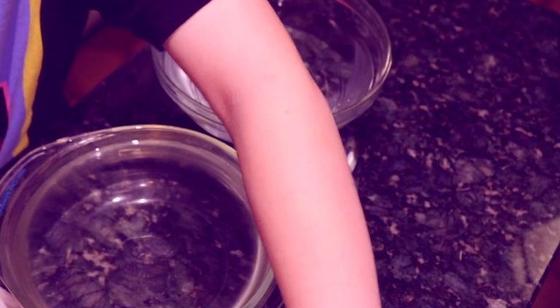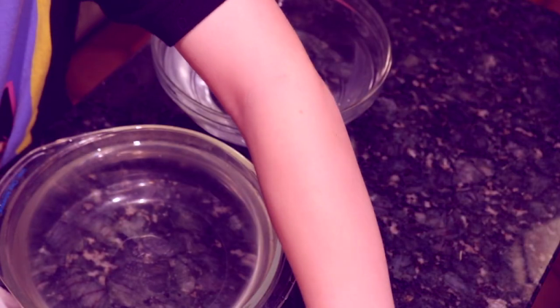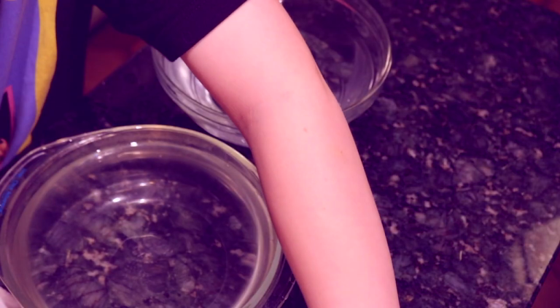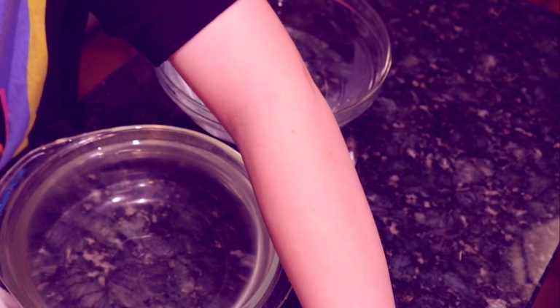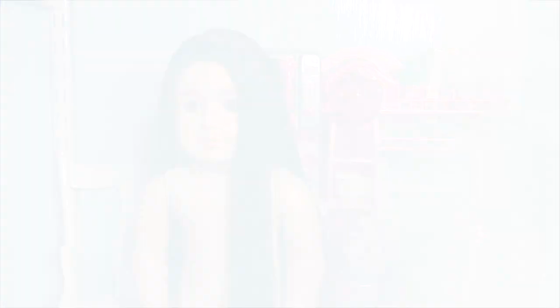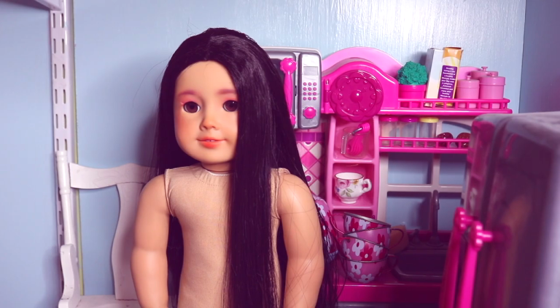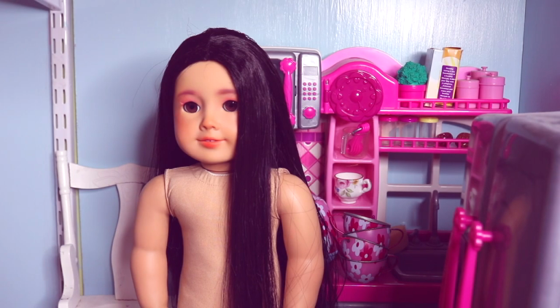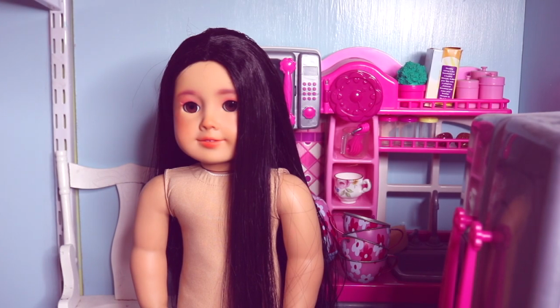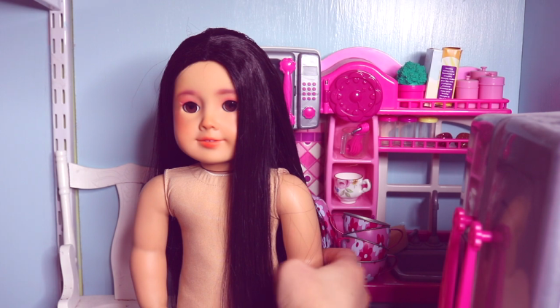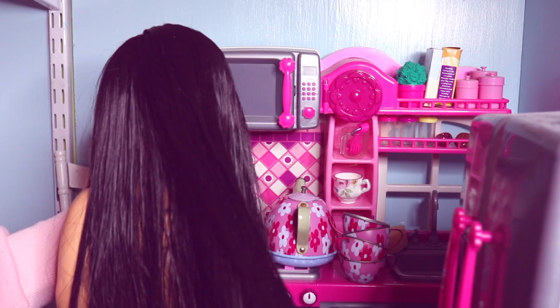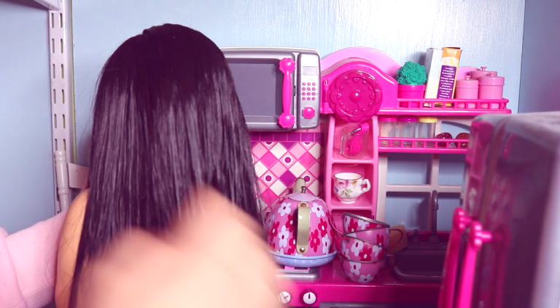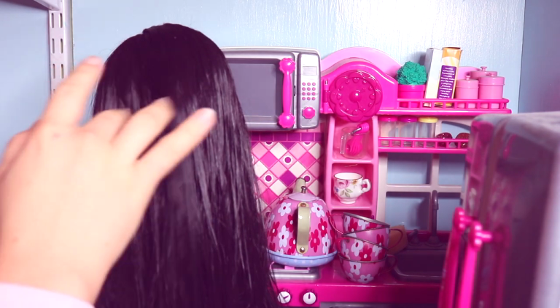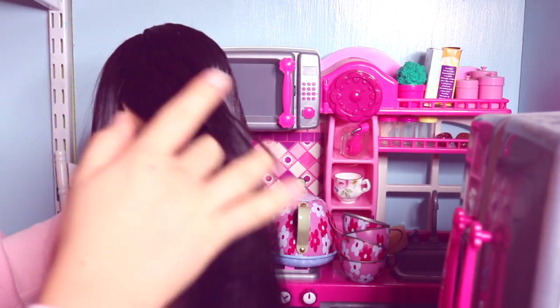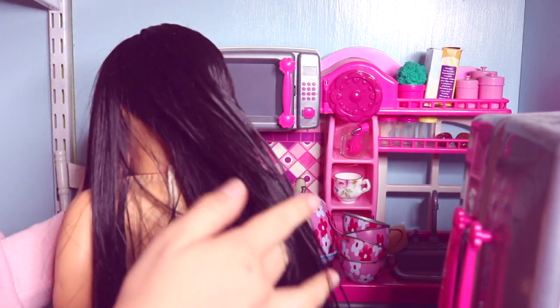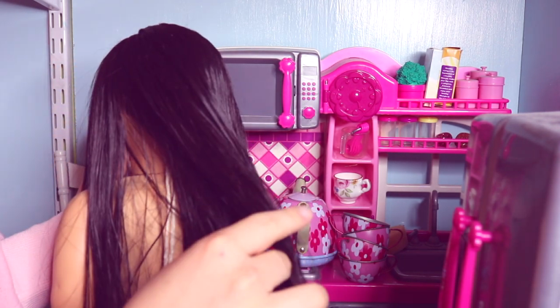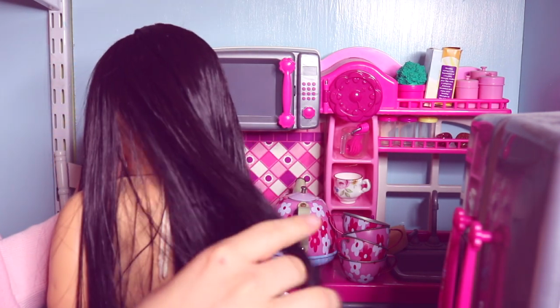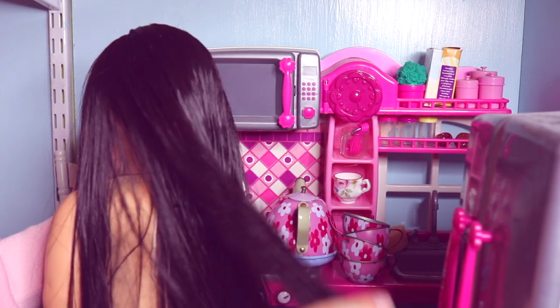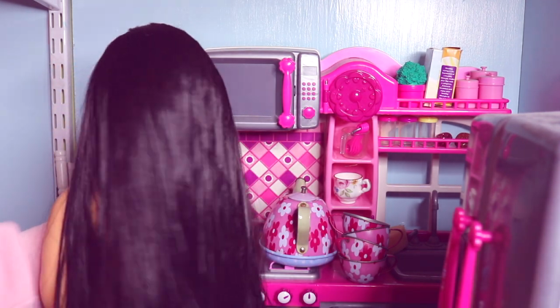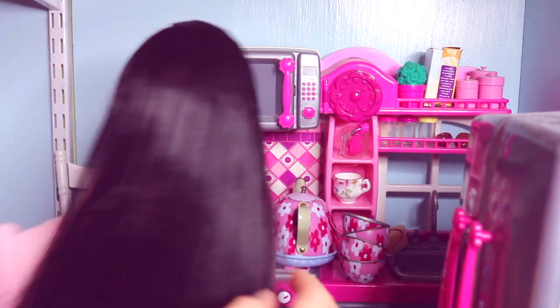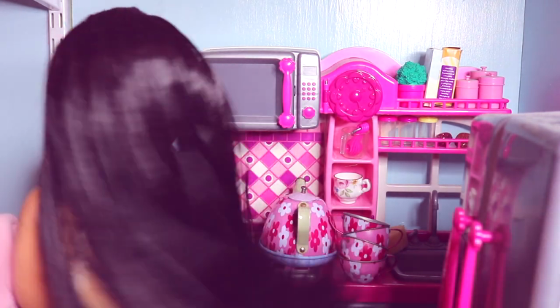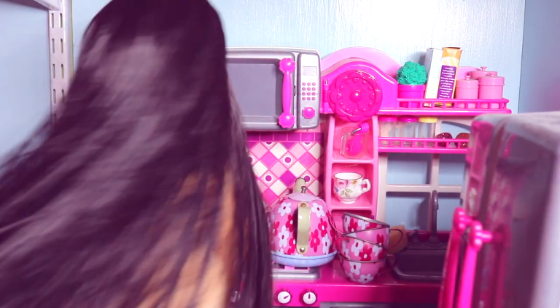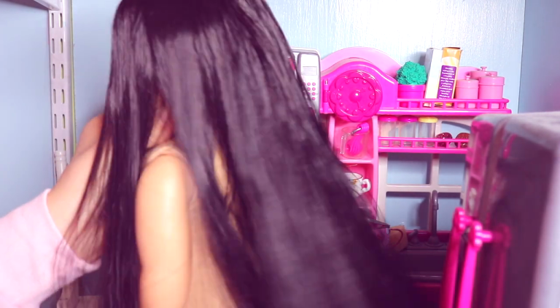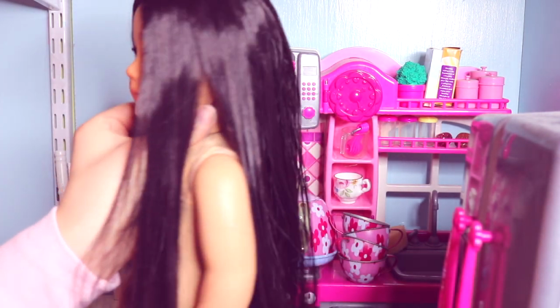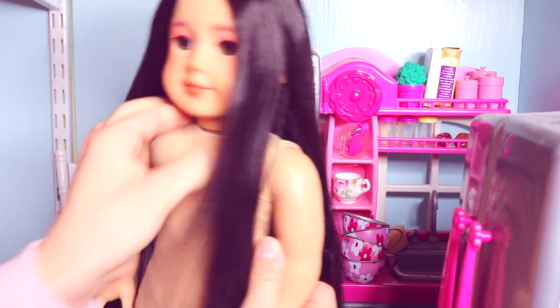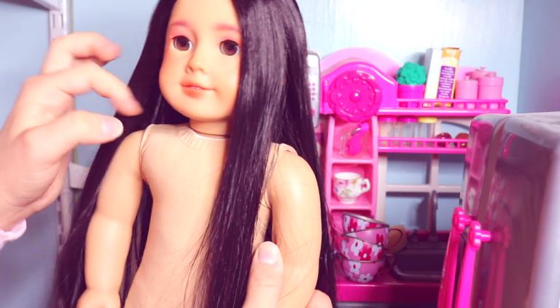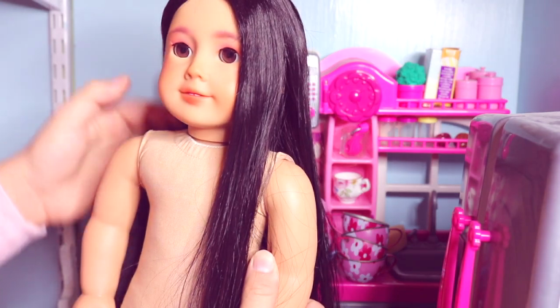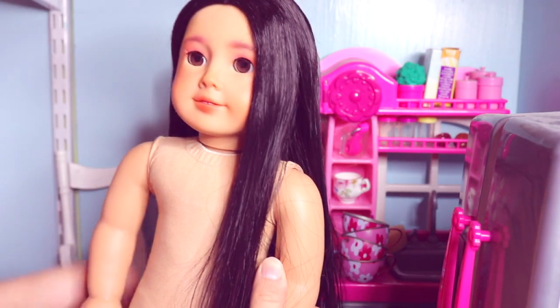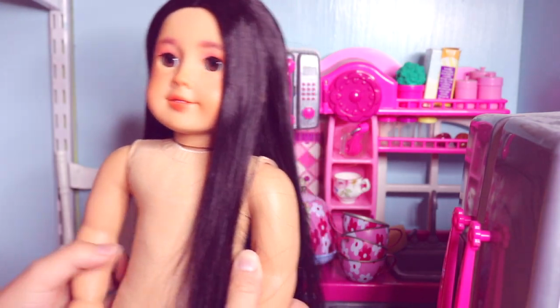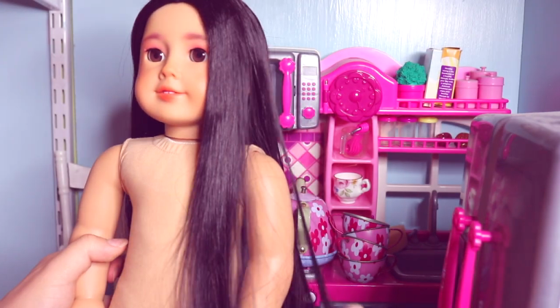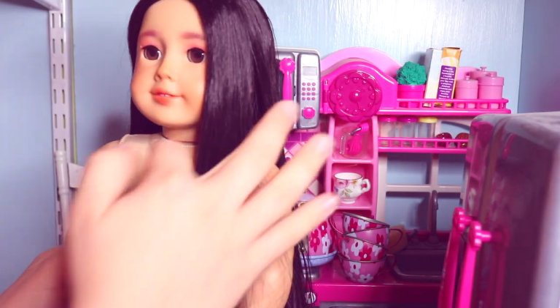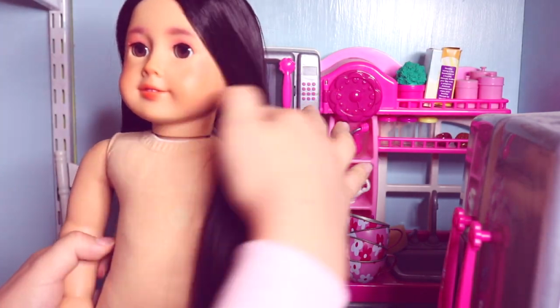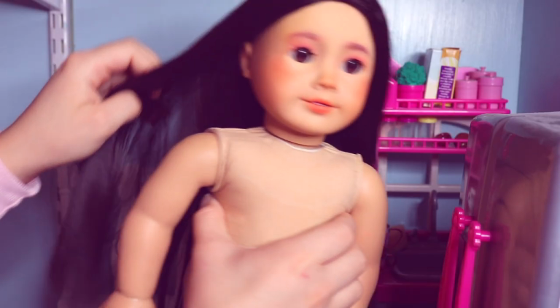Now I let the wig dry, and here is my final product. I think this is the best work I've ever done on wig restoration. Let me know how you guys think I did in the comments. I'm really excited for the doll I plan to give this wig to.